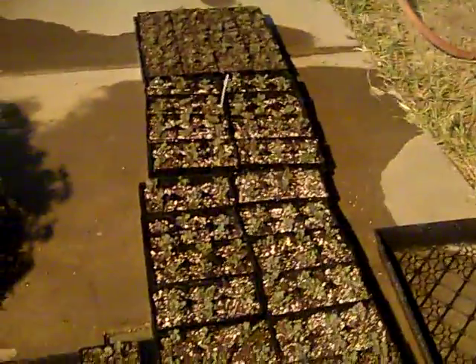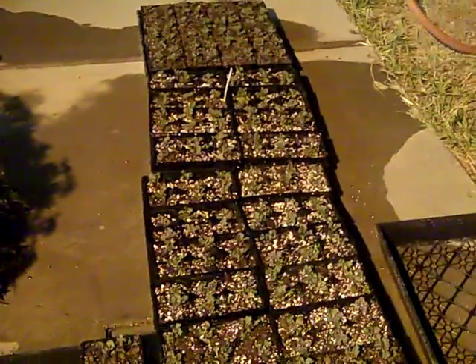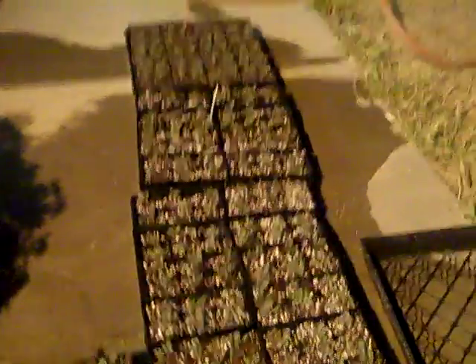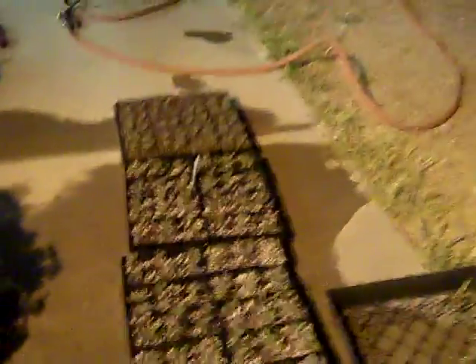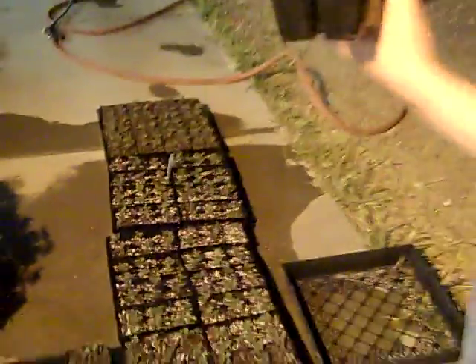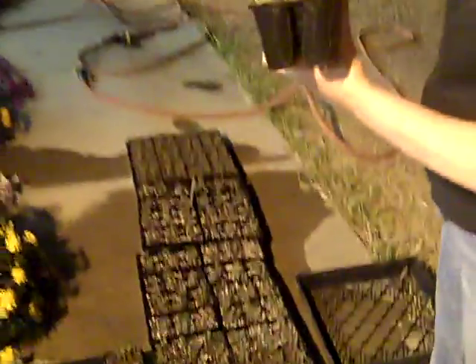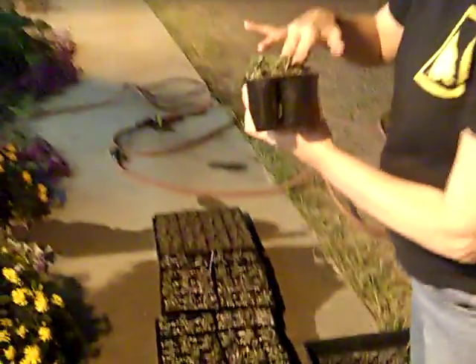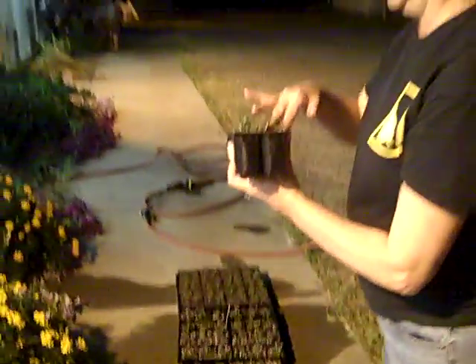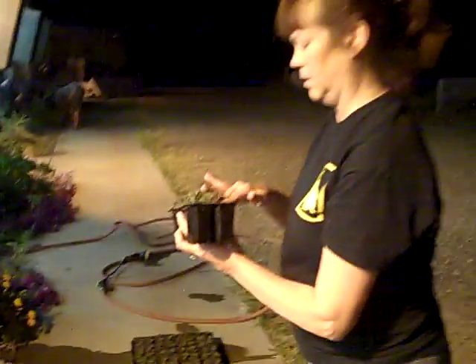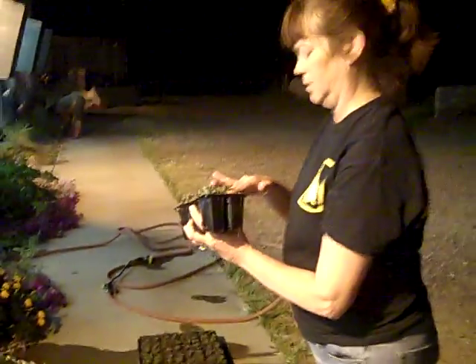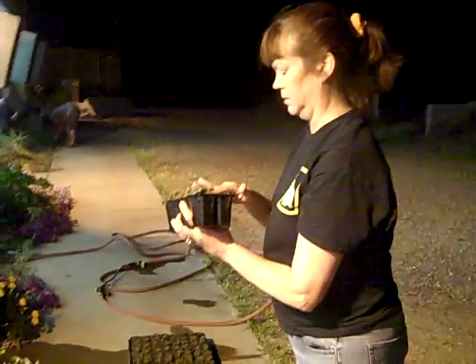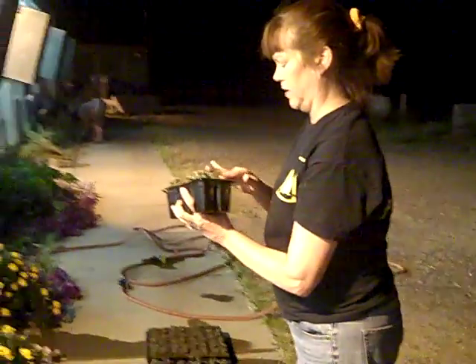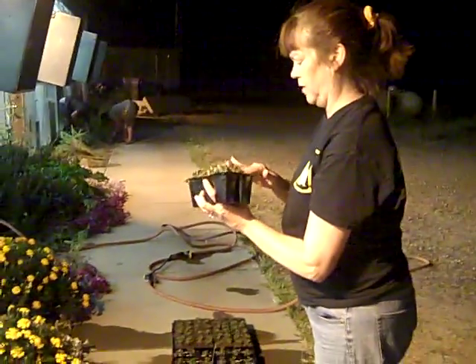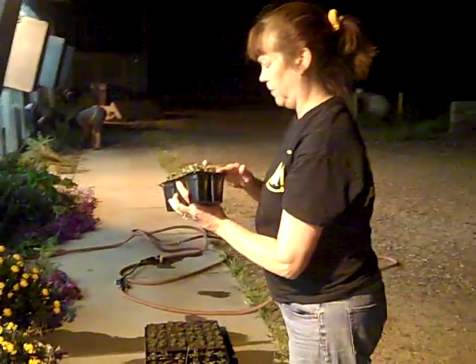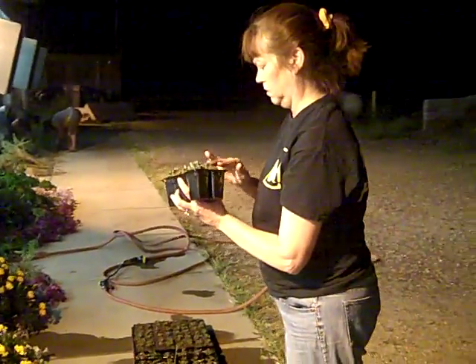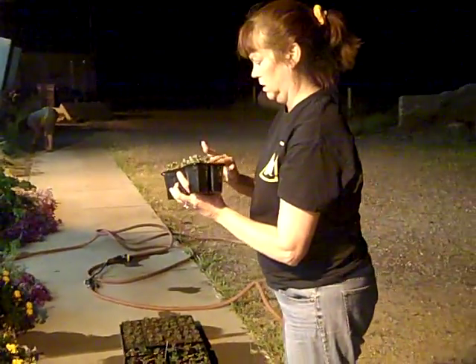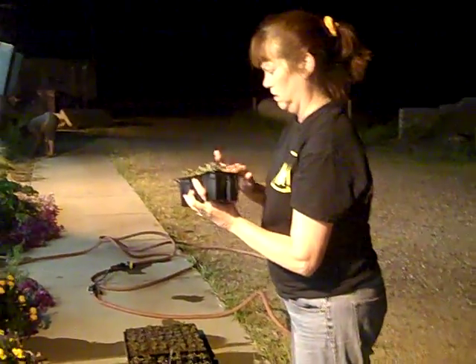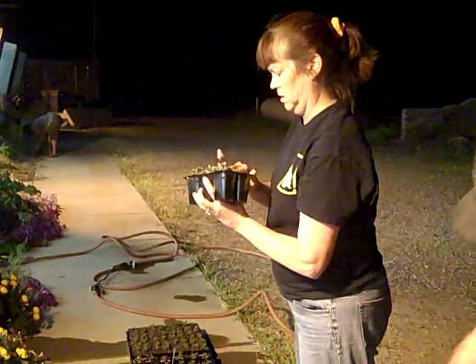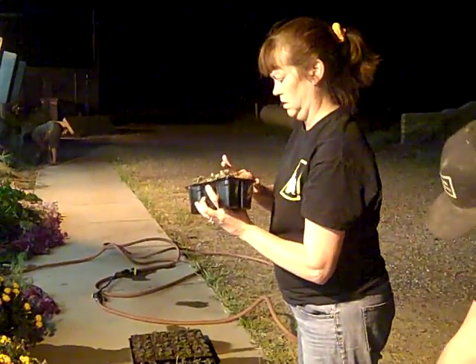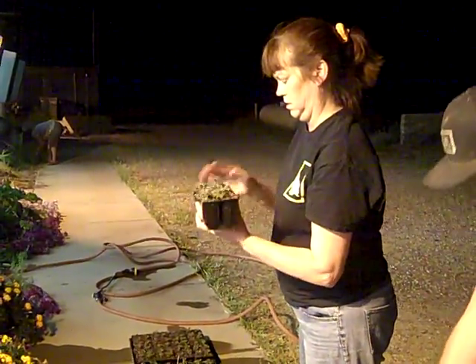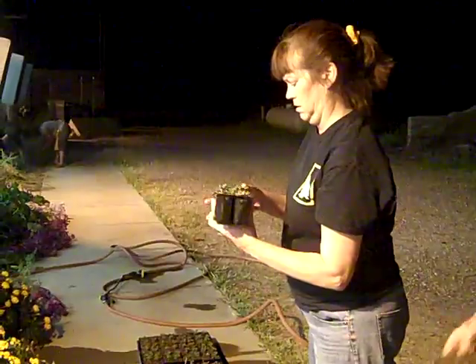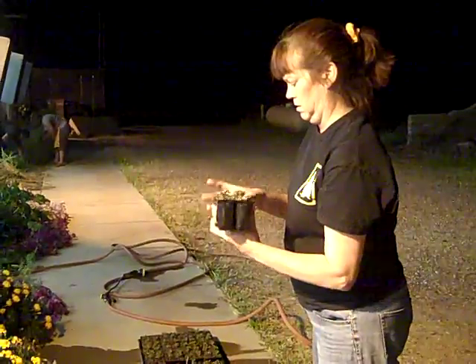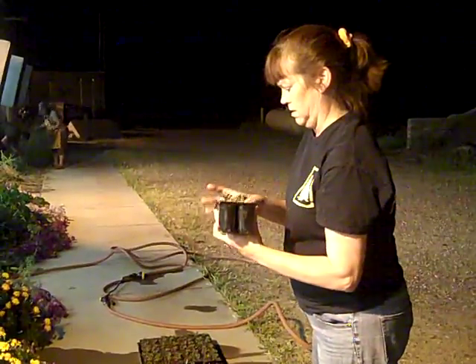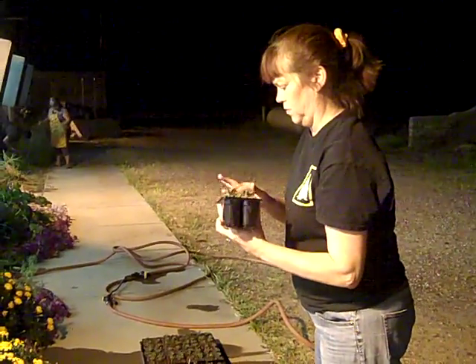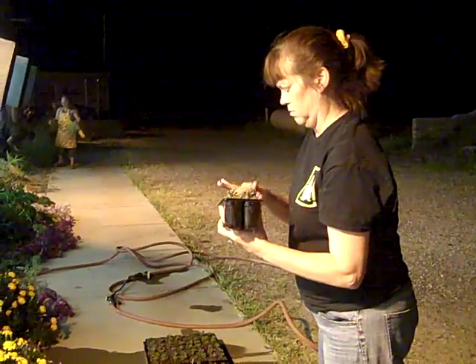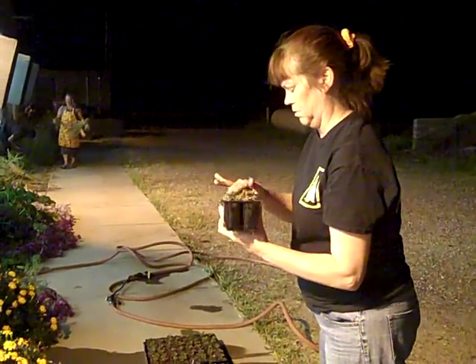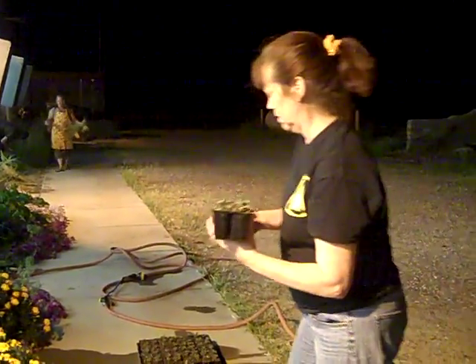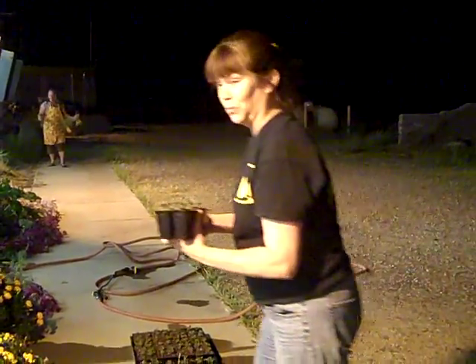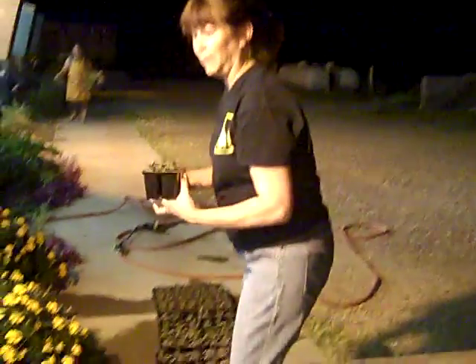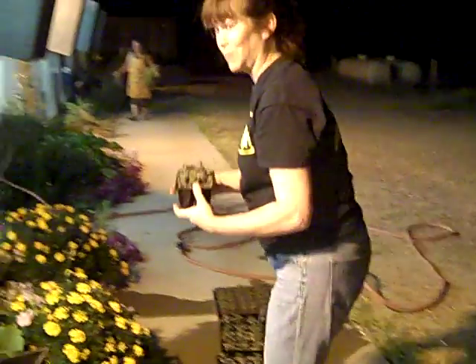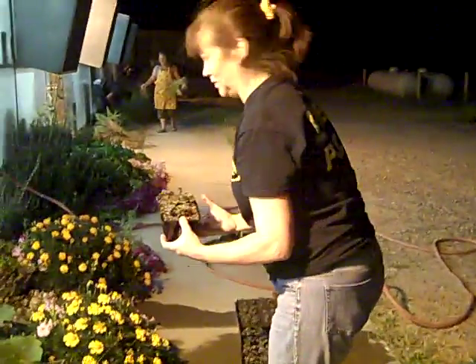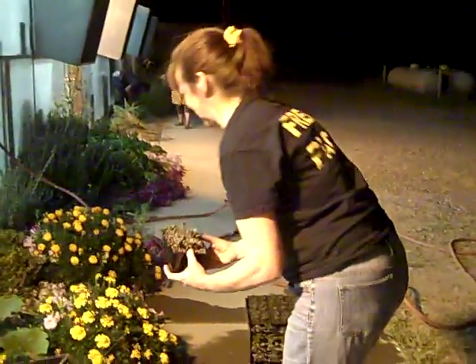And we will put them with all of our others. This is ornamental kale. In the cold weather, it turns a very pretty purple. We're hoping it will be rabbit resistant.